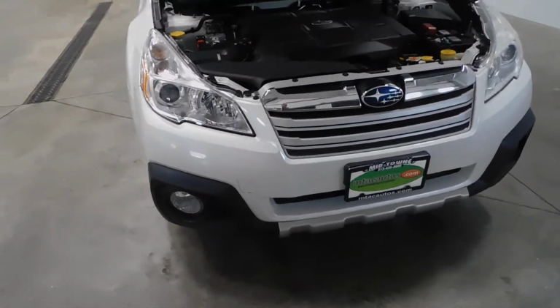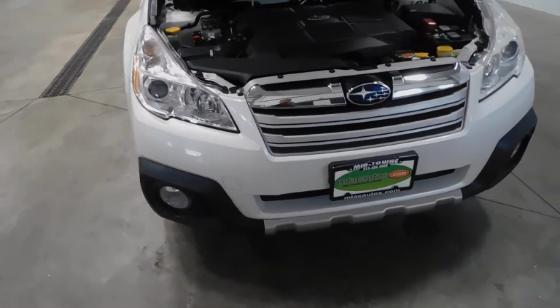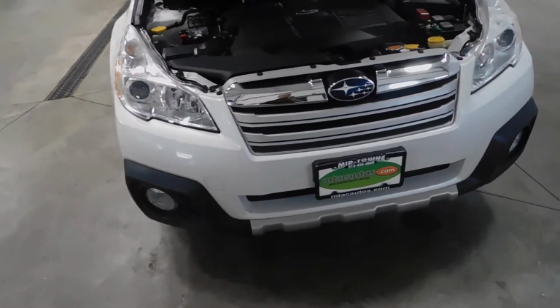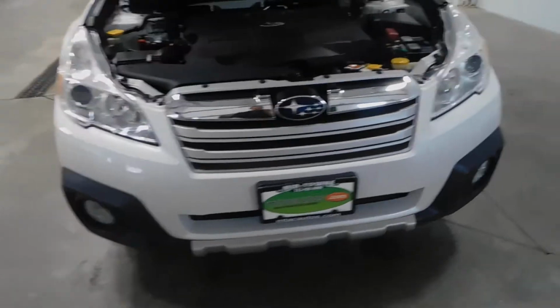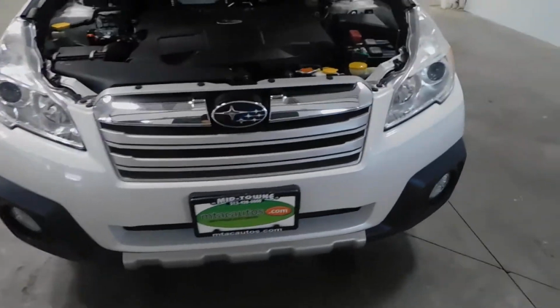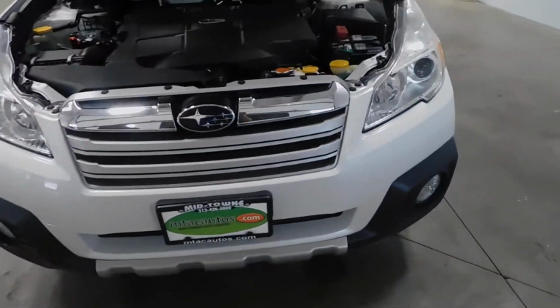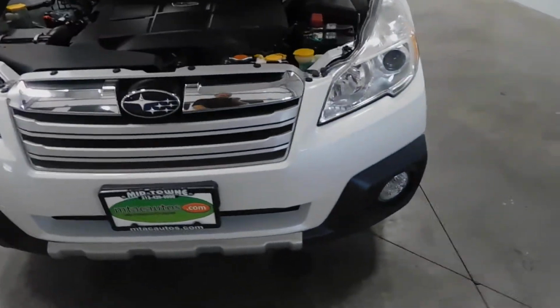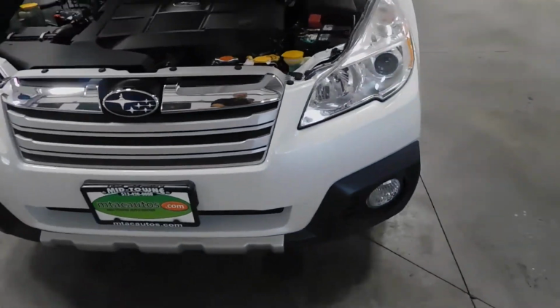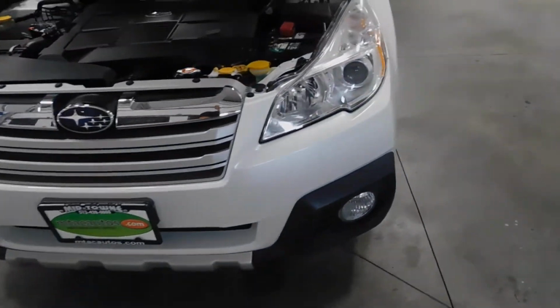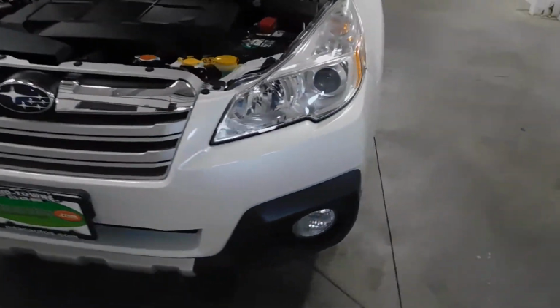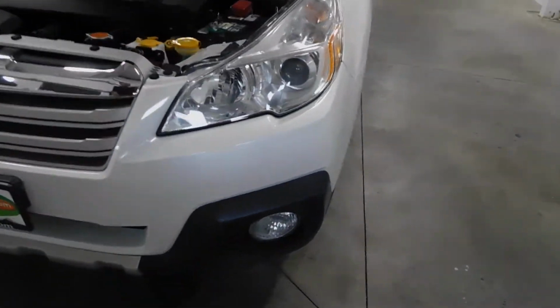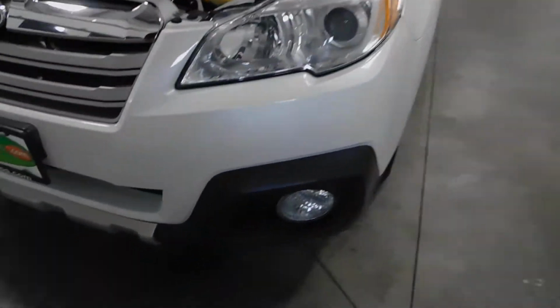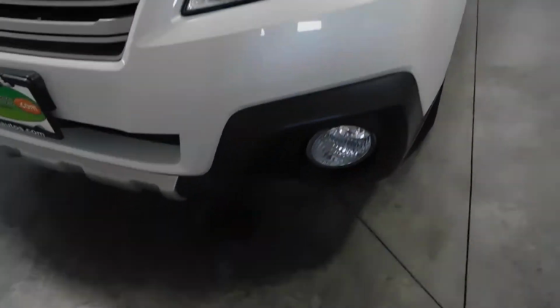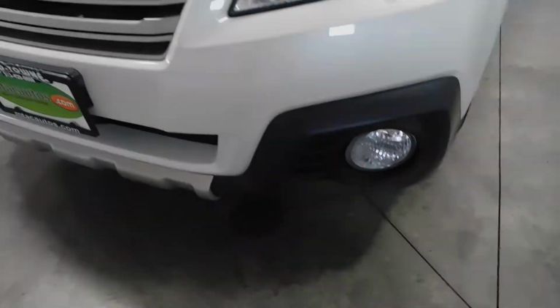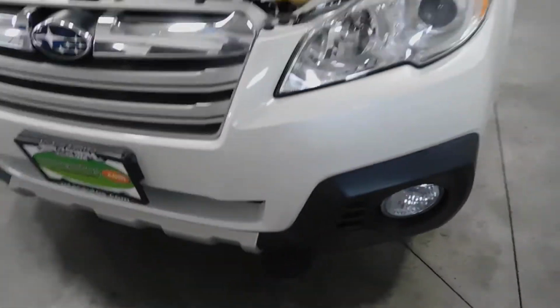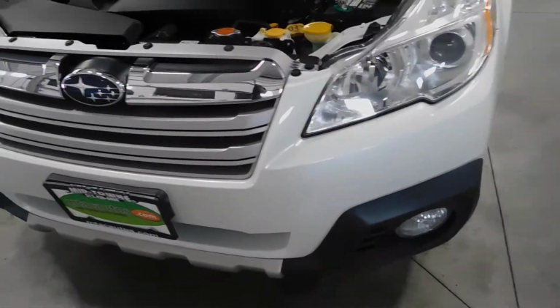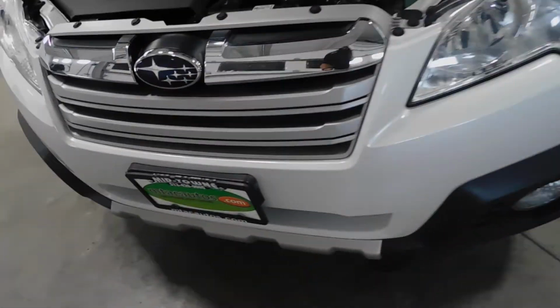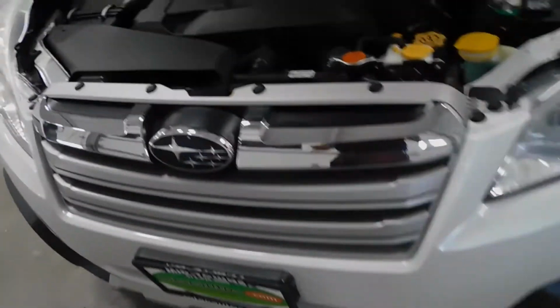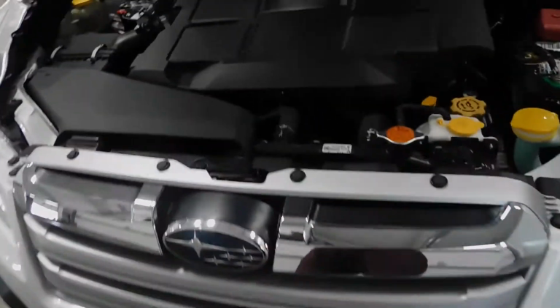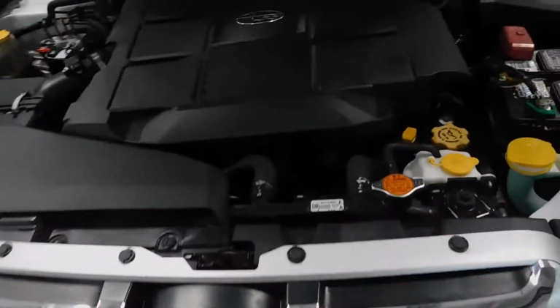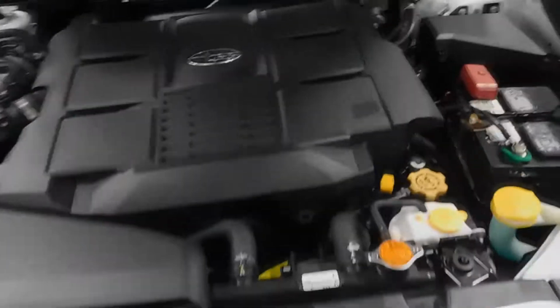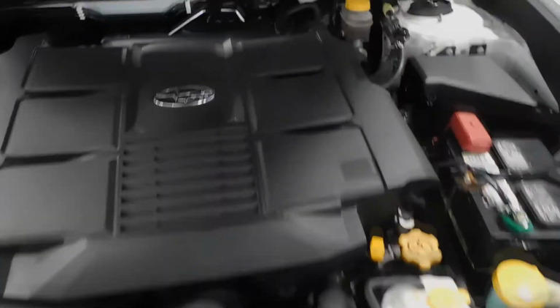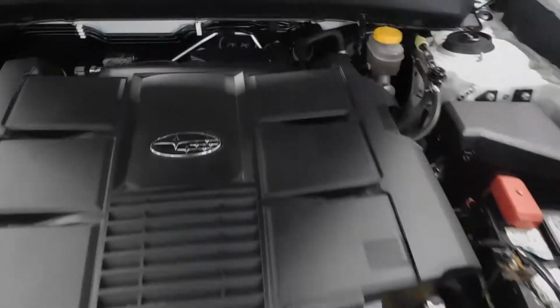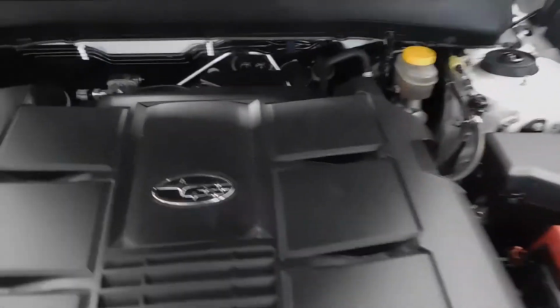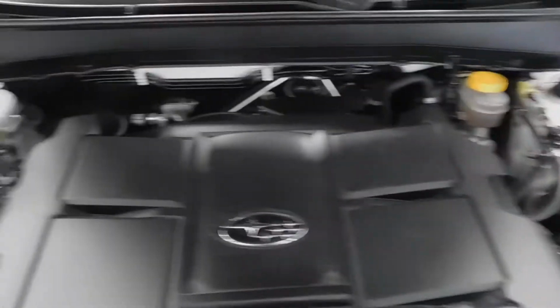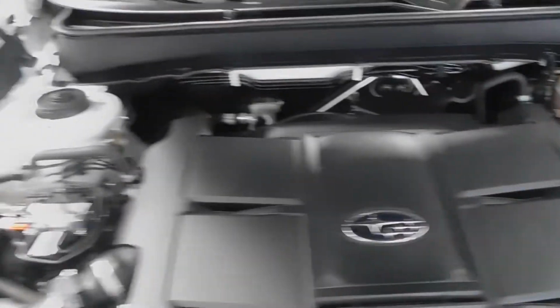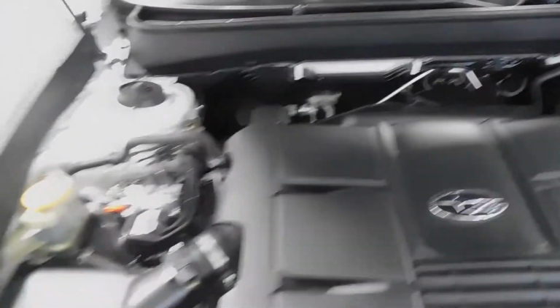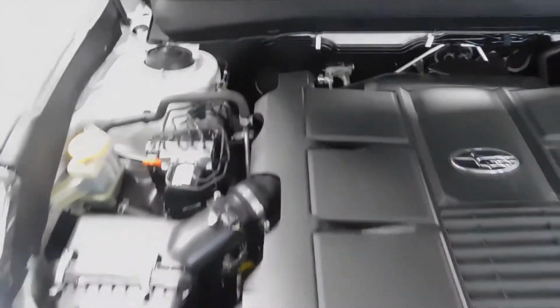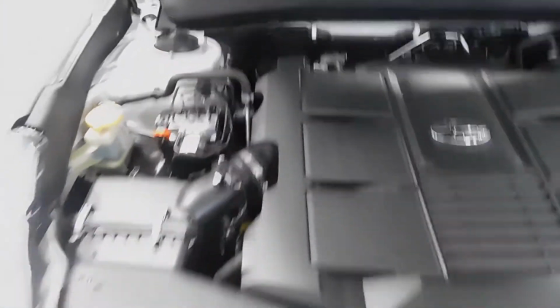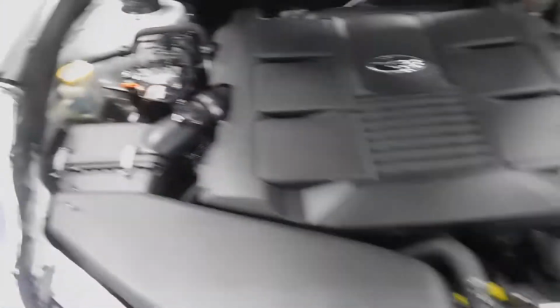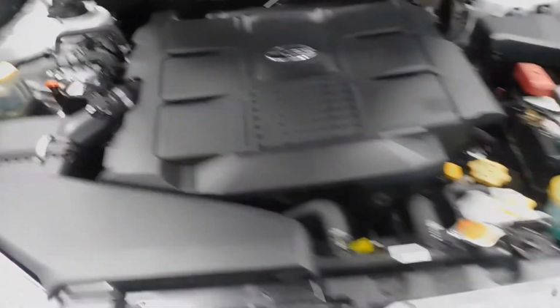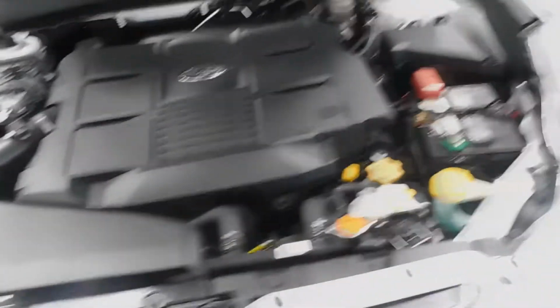As you can see, the front of the vehicle here looks very nice — grille, headlights, fog lights there. The 3.6 liter V6 is what you're looking at right there. Very clean under the hood.